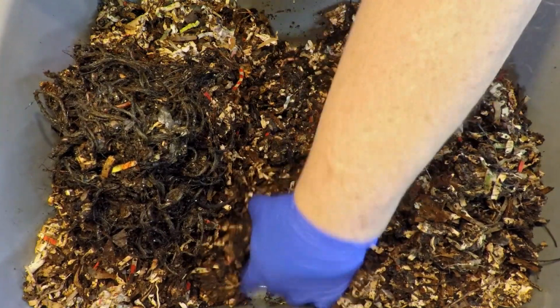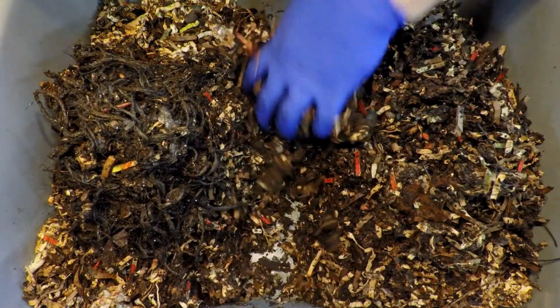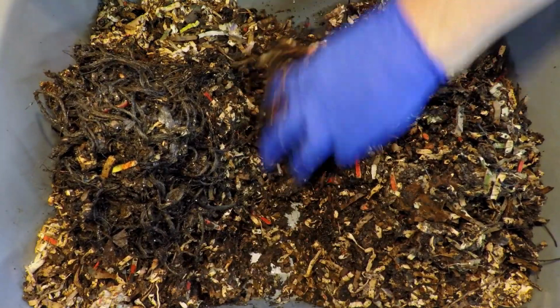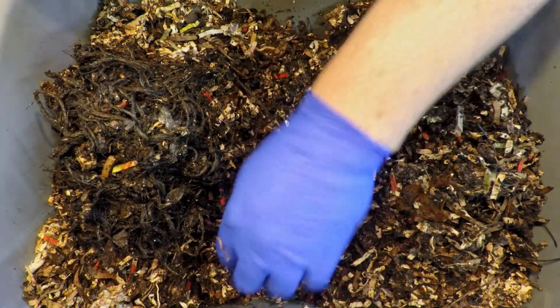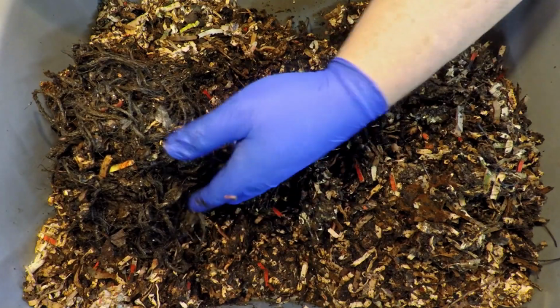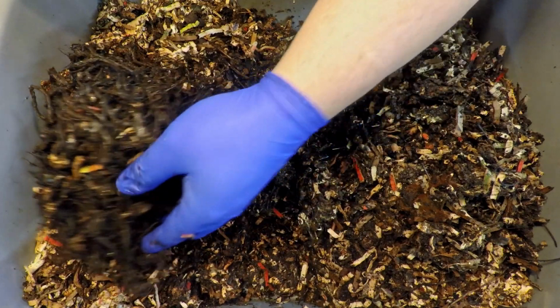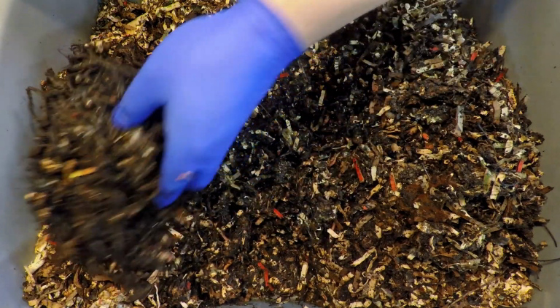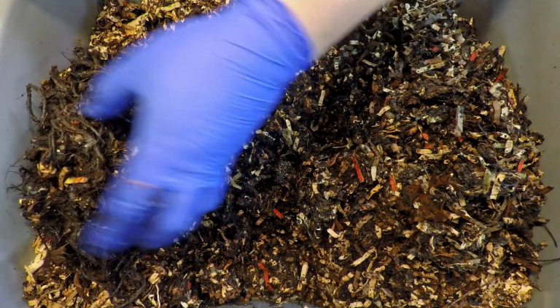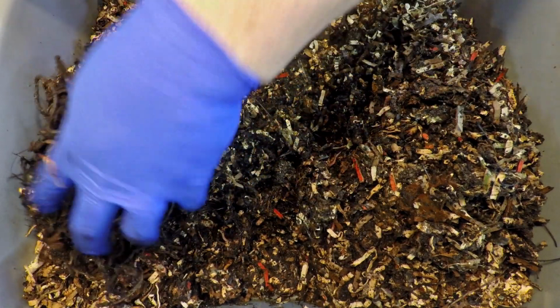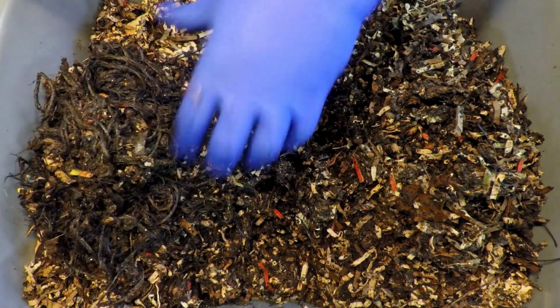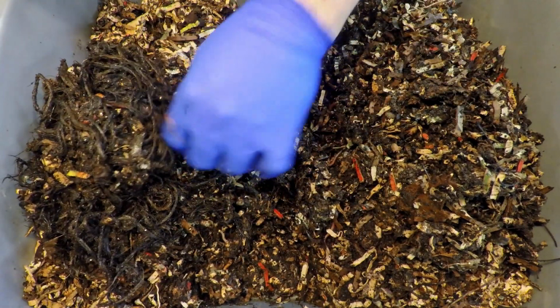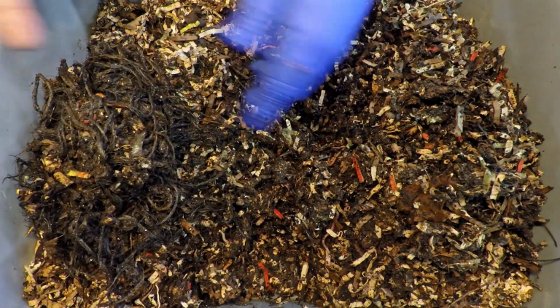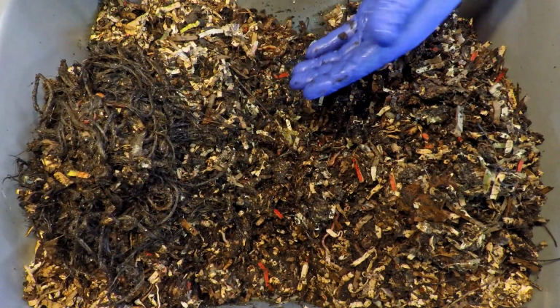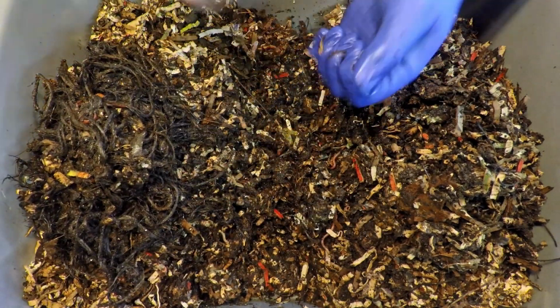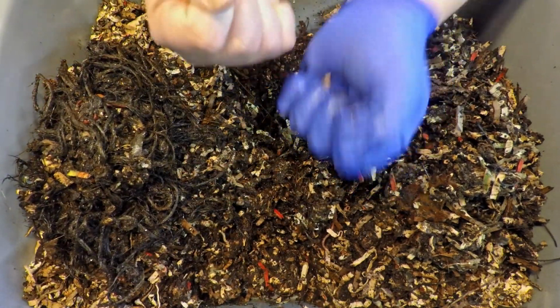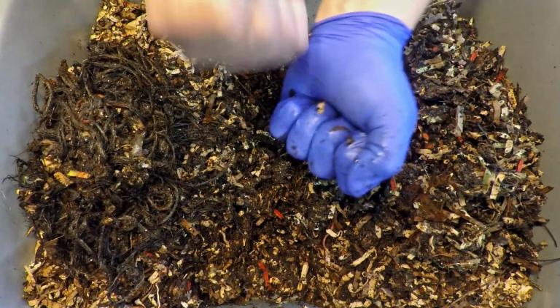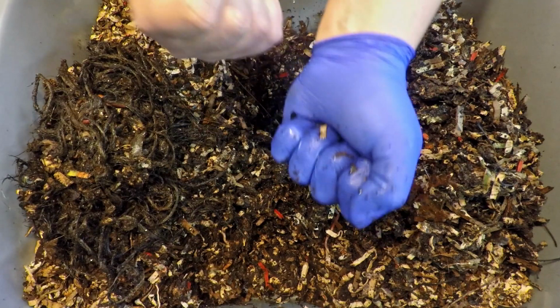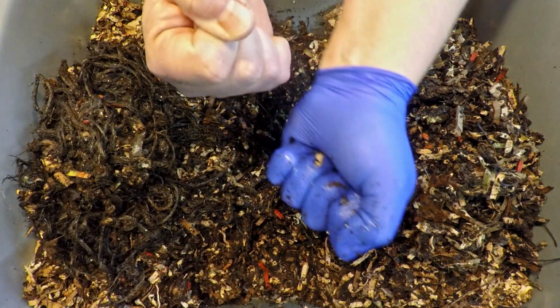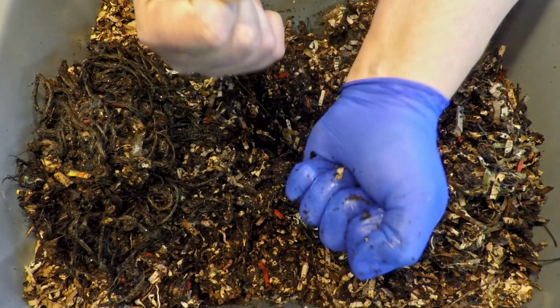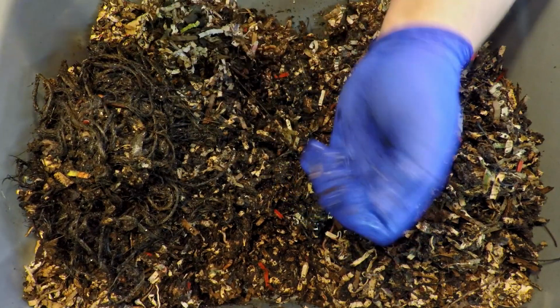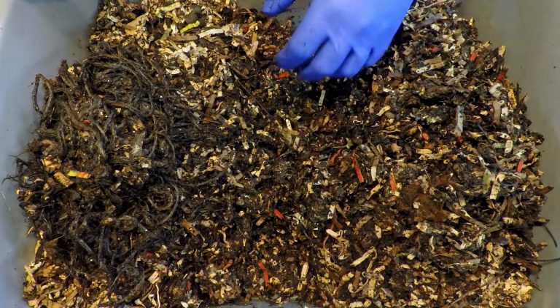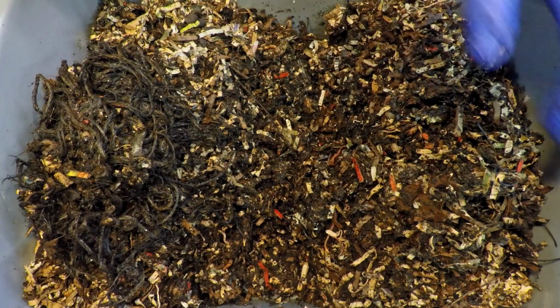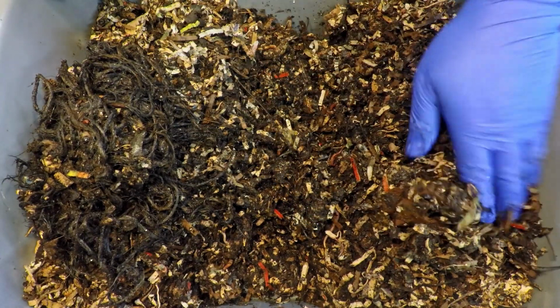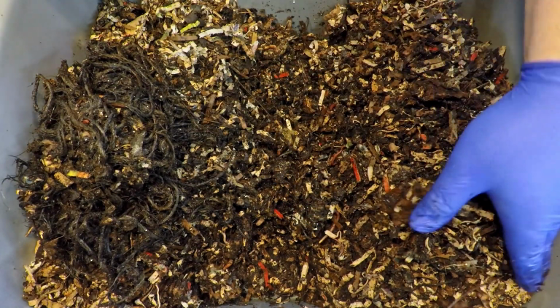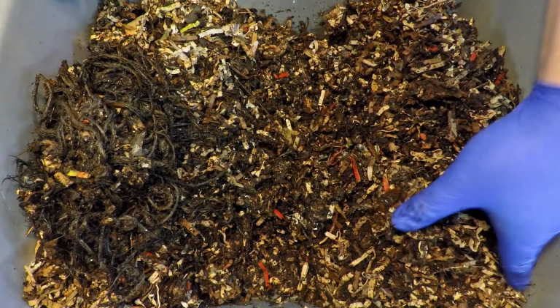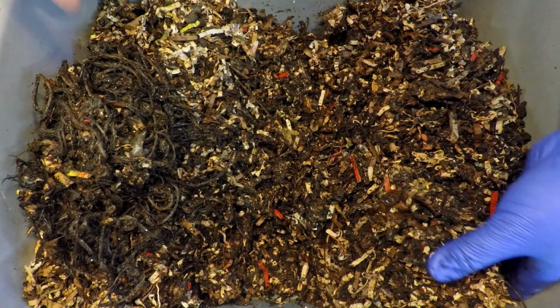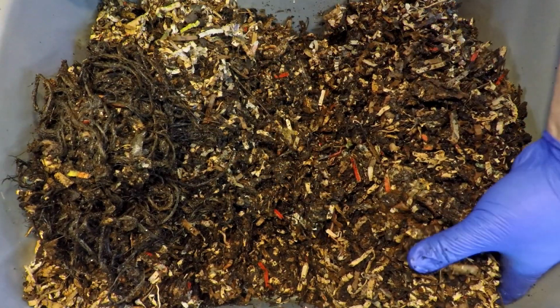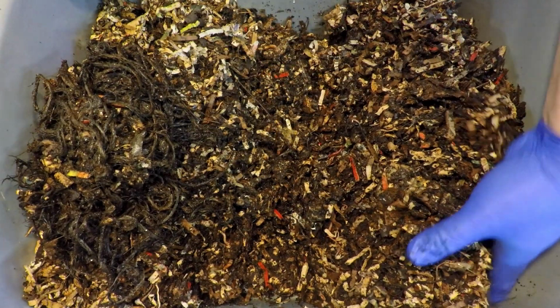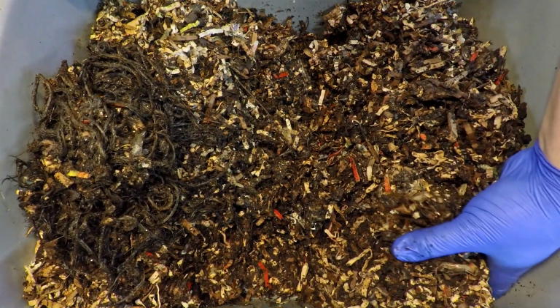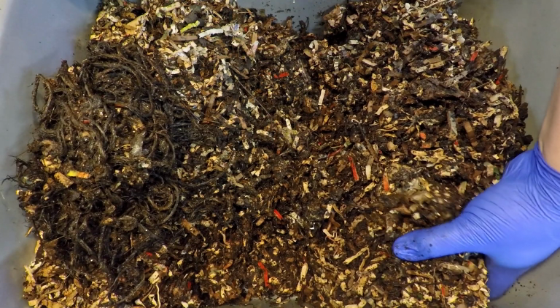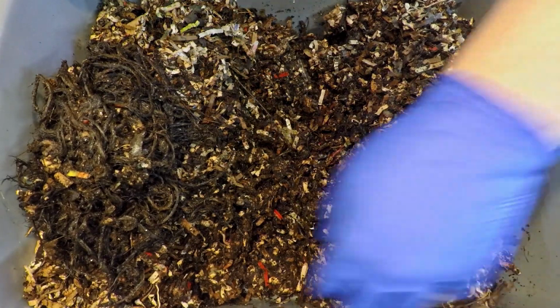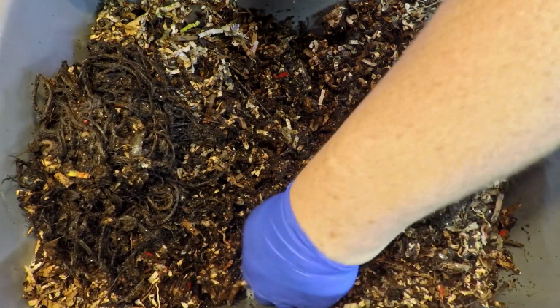We got most of the twine out — there might be a little shred here or there. This stuff breaks so readily. Normally a piece of twine is so tough you try to break it and it's not going anywhere, but this stuff you can snap quite easily.